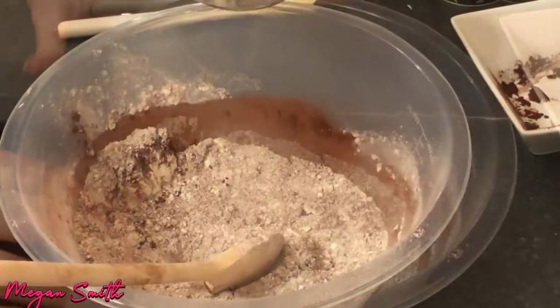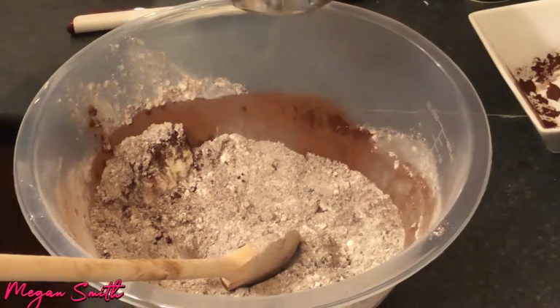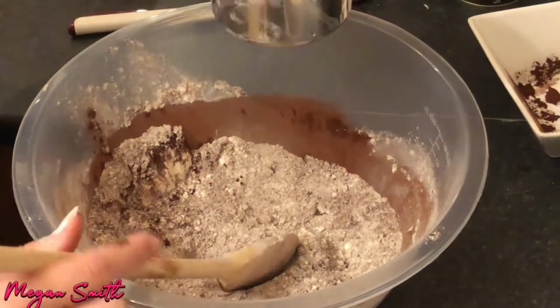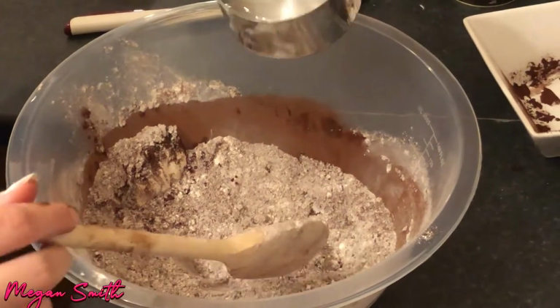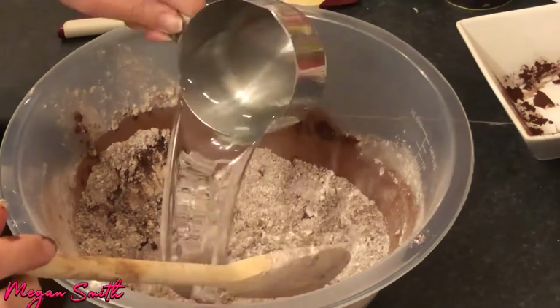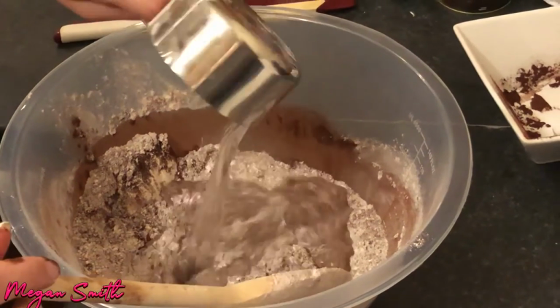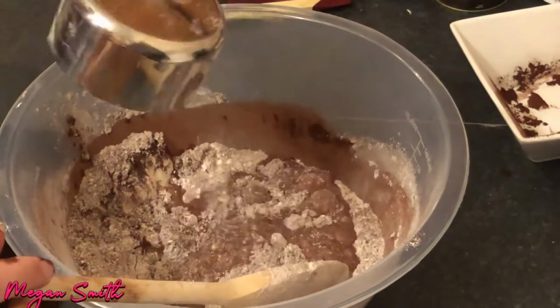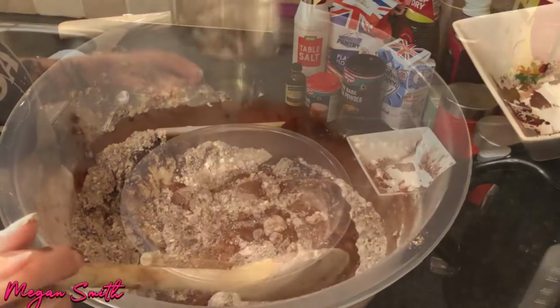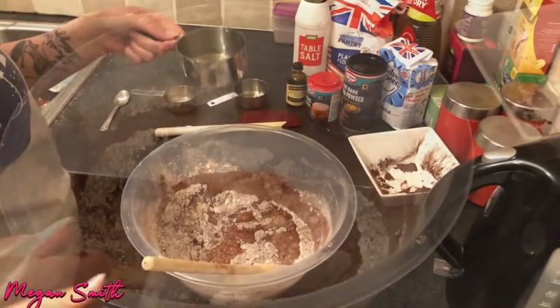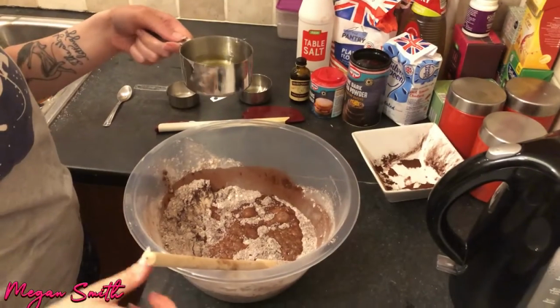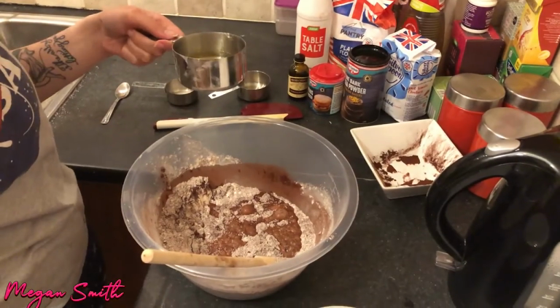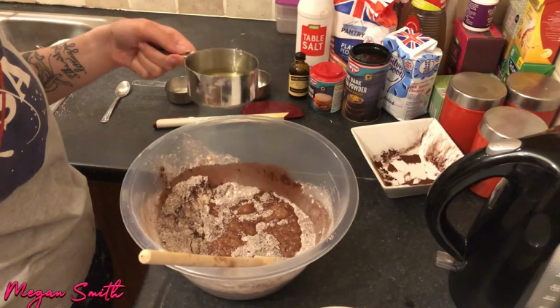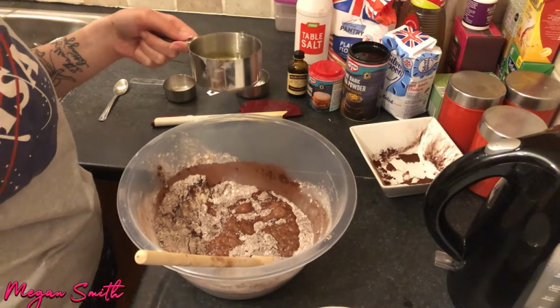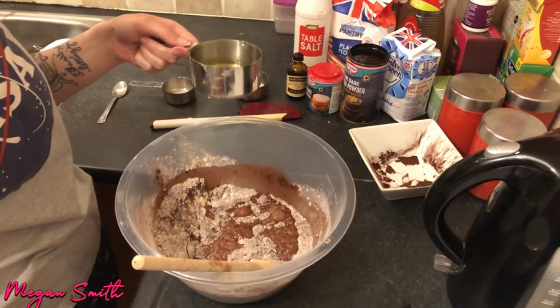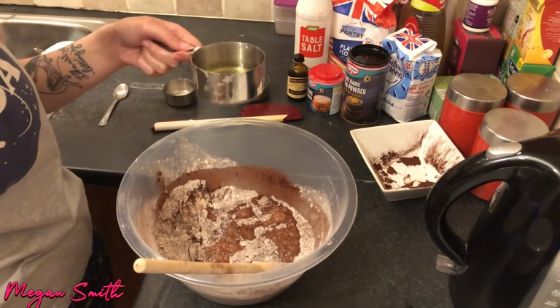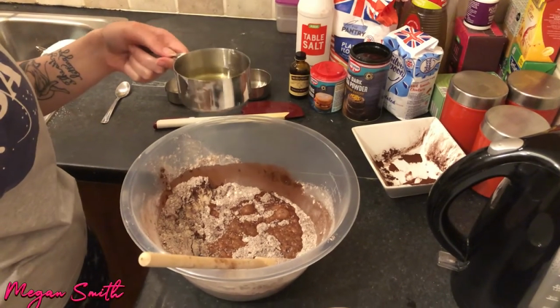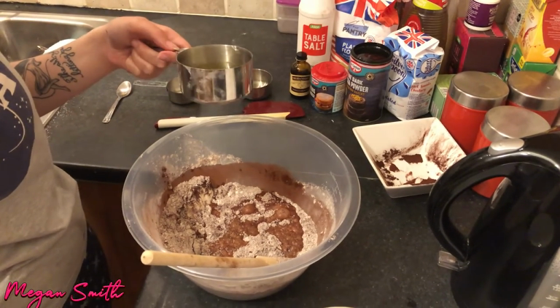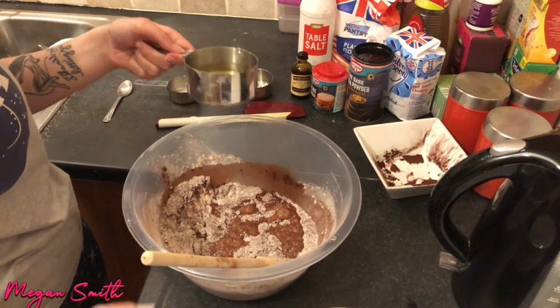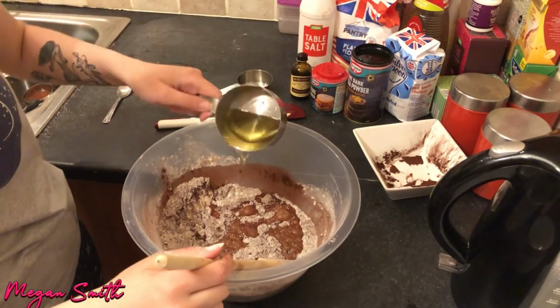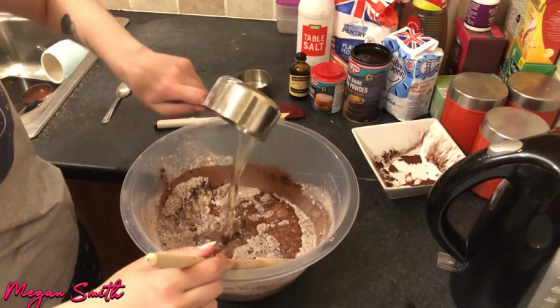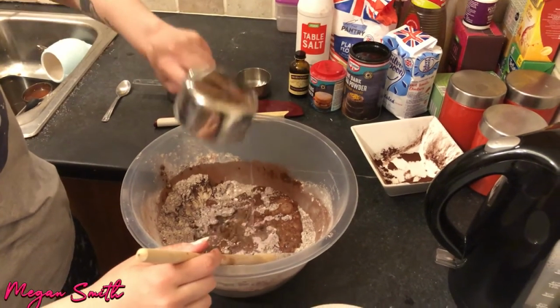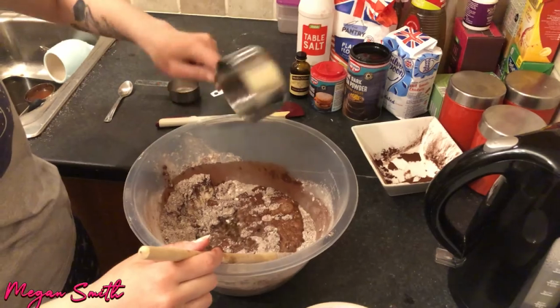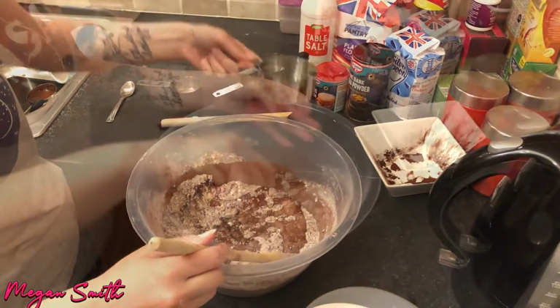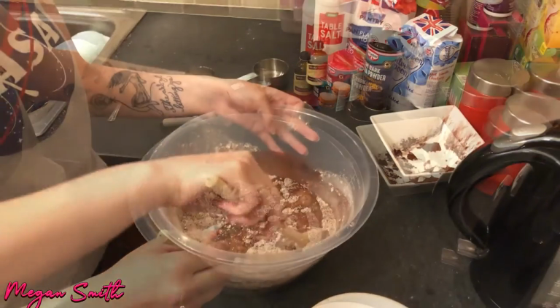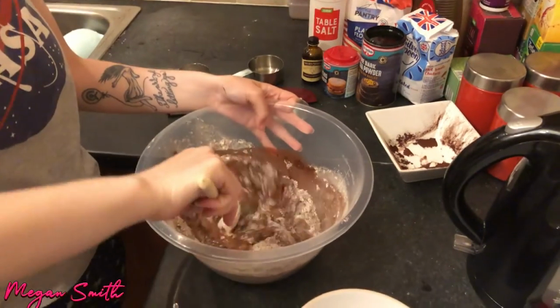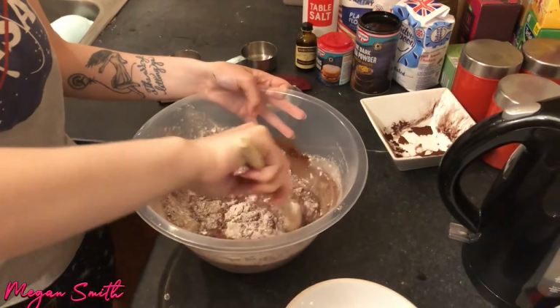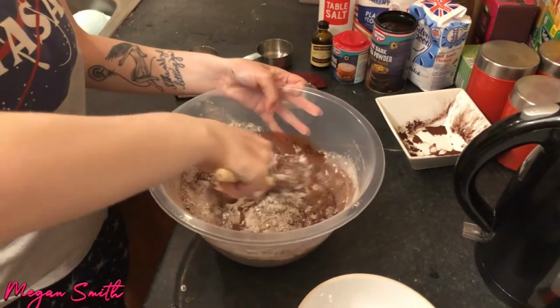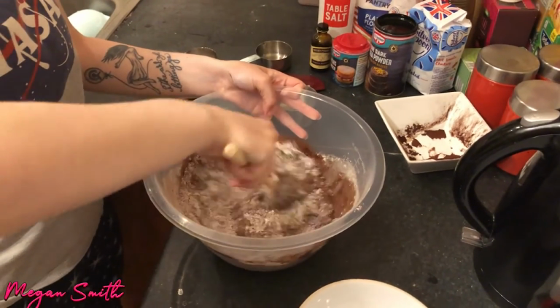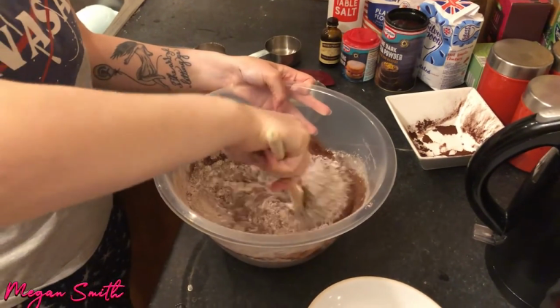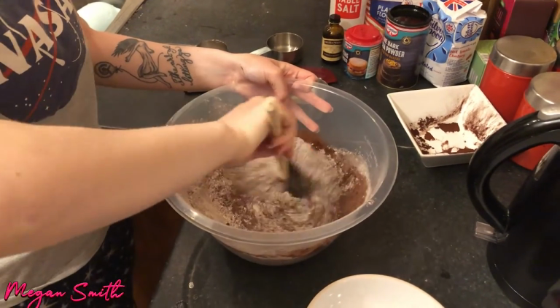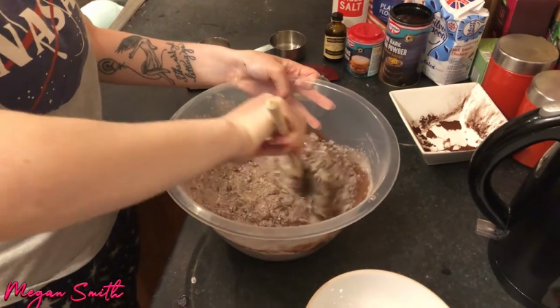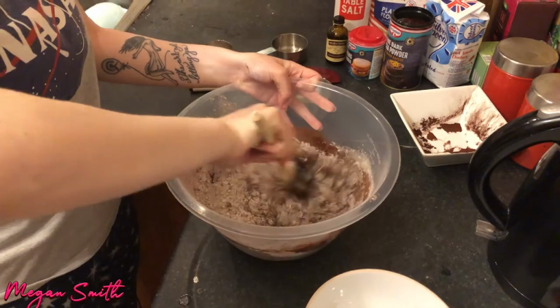Now I'm going to put in one cup of water. The recipe says one full cup of oil, which I felt was a lot, so I halved it — the last time it was fine. So now I'm going to give this a big stir.